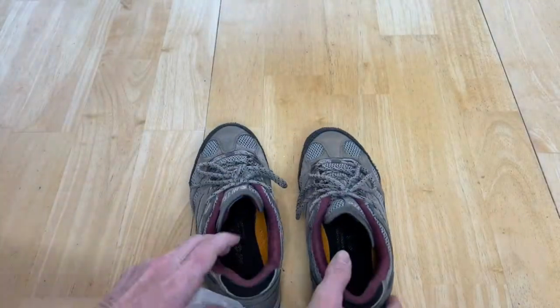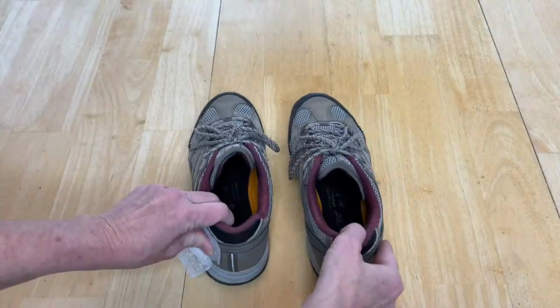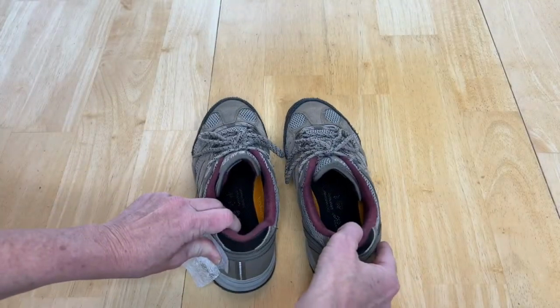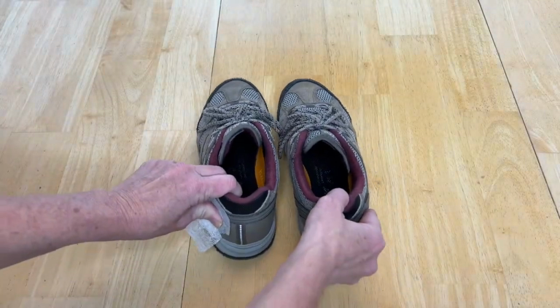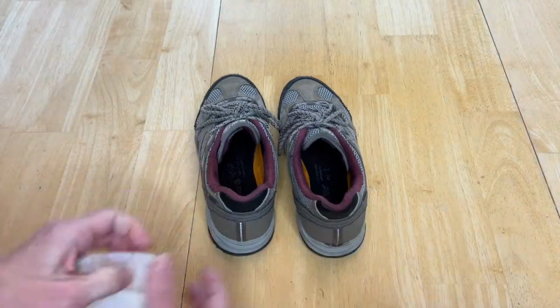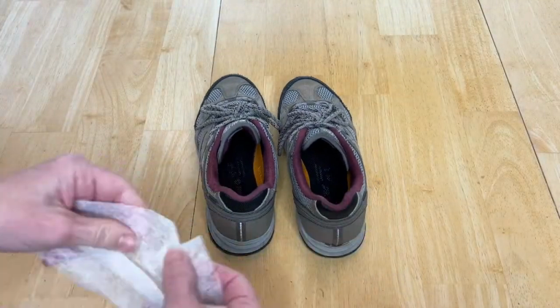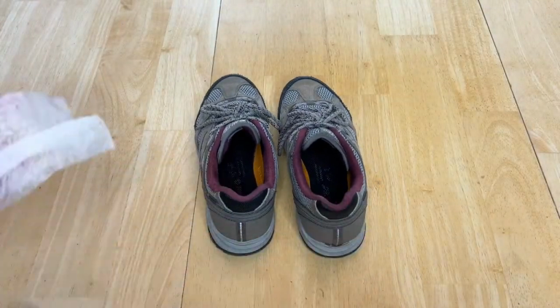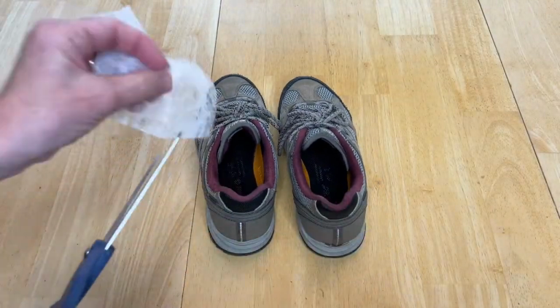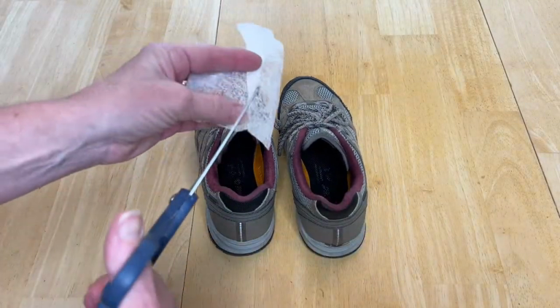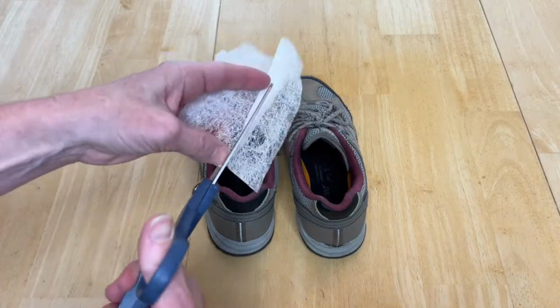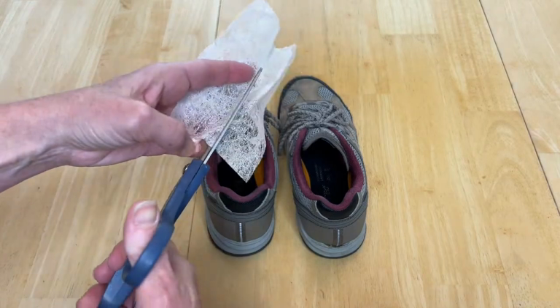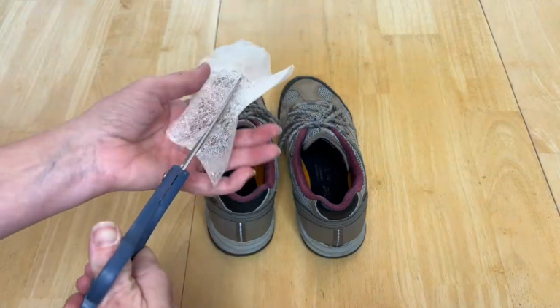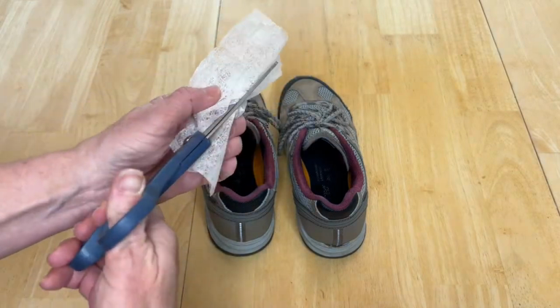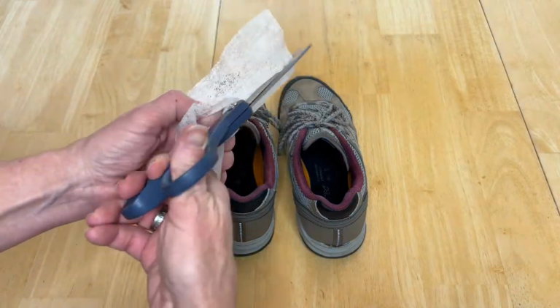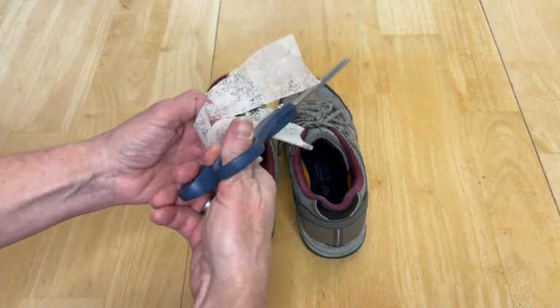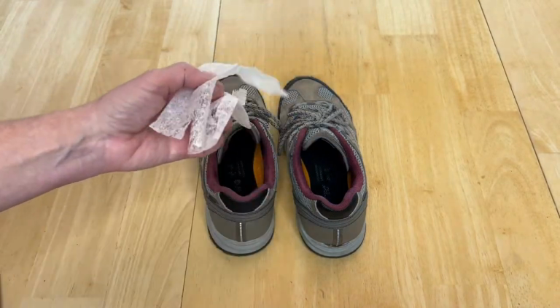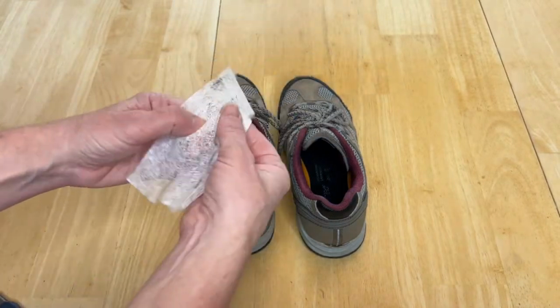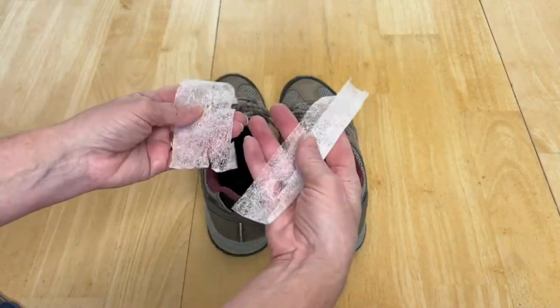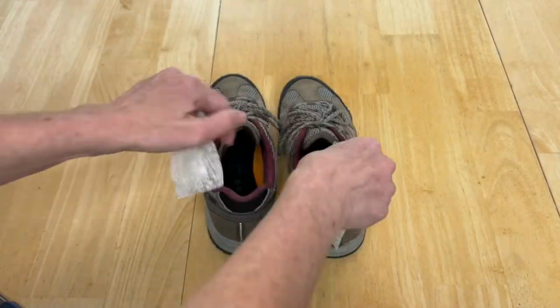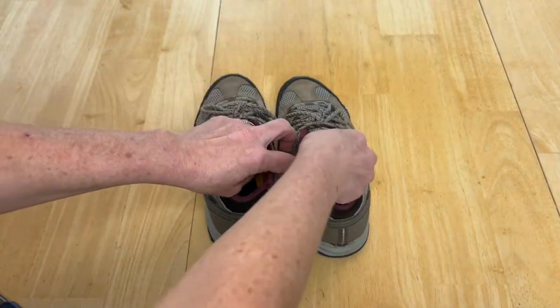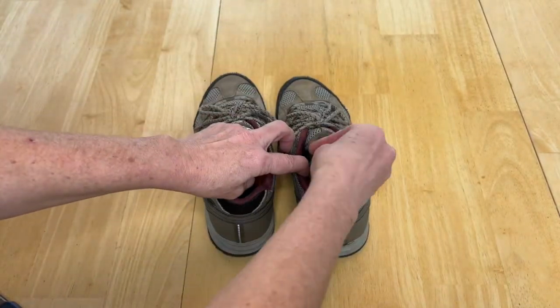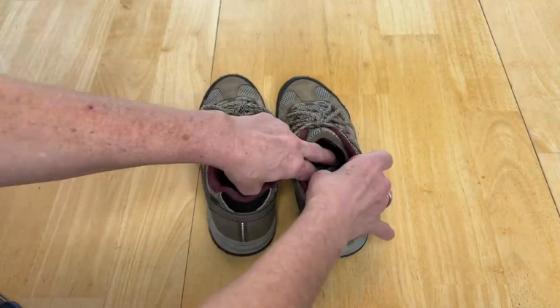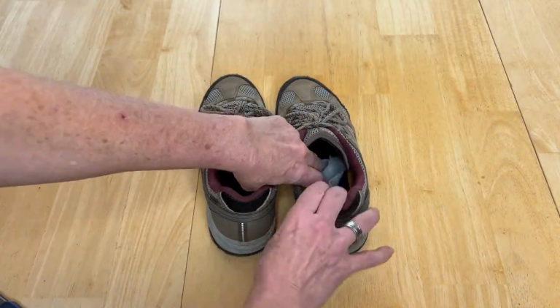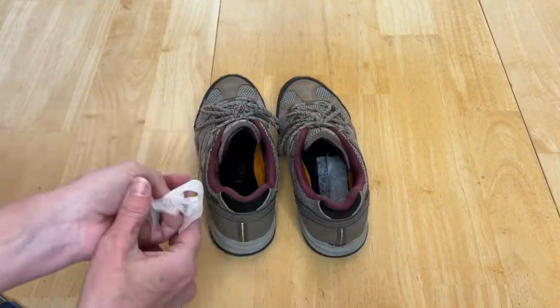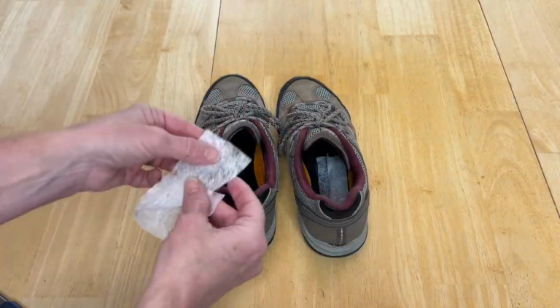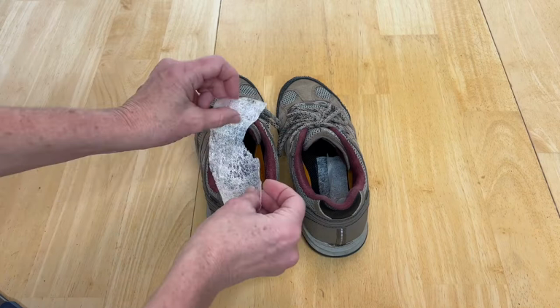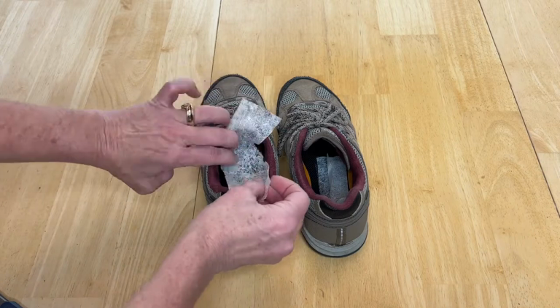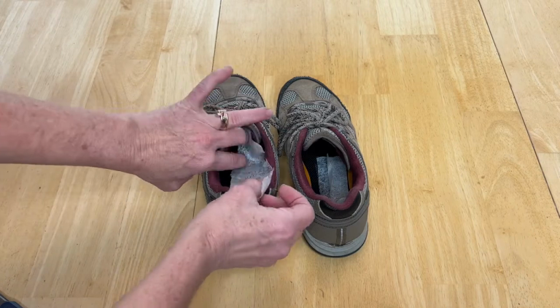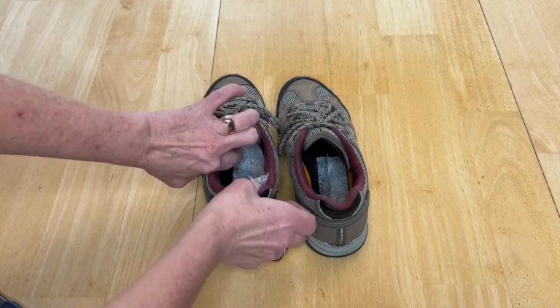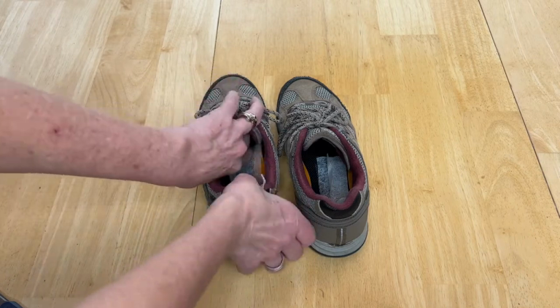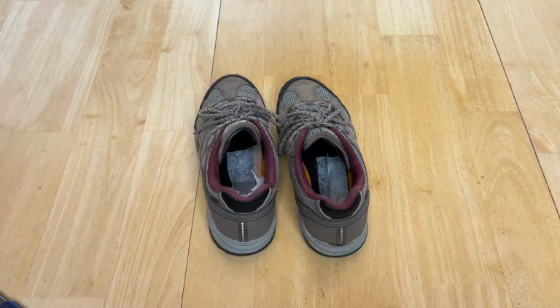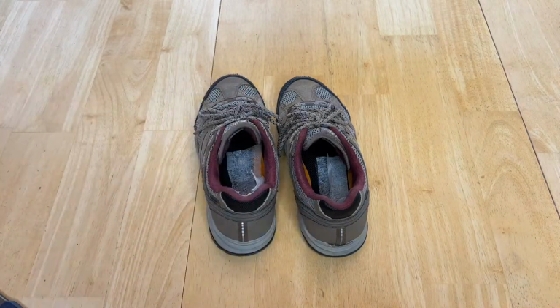Now this is a really great hack for shoe odor. Cut a dryer sheet in half and place one in each of the shoes. This will help keep them smelling fresh and the odors down.